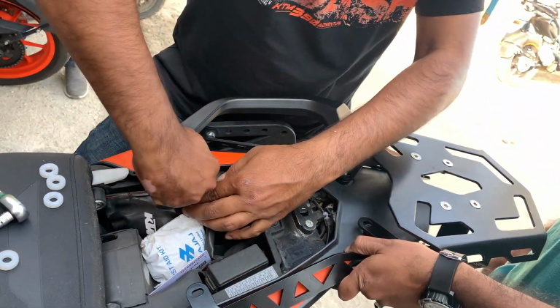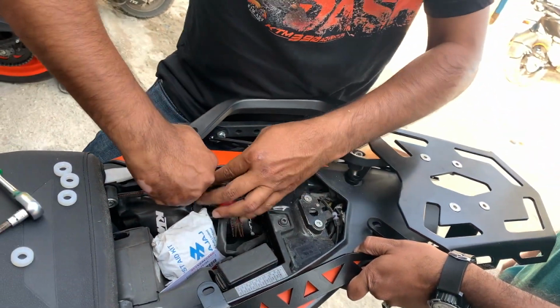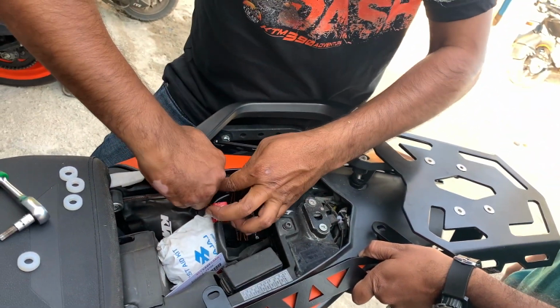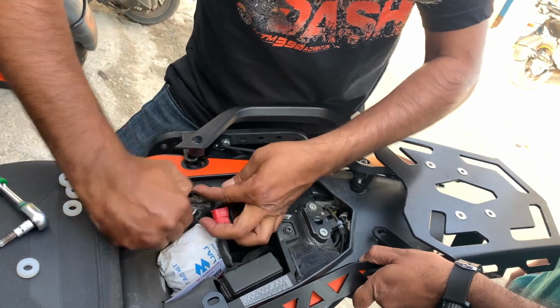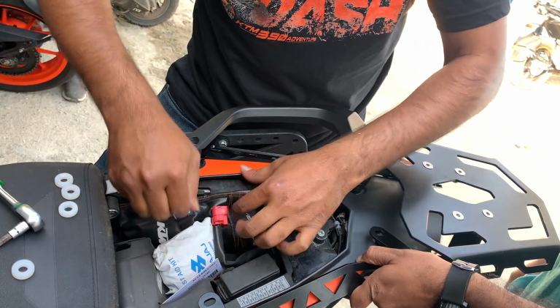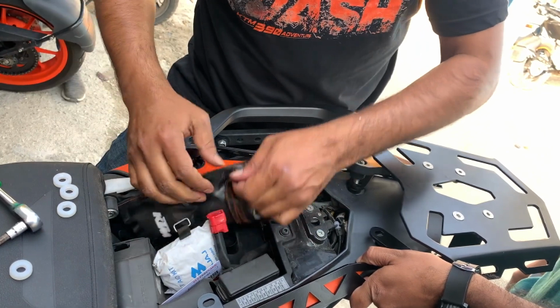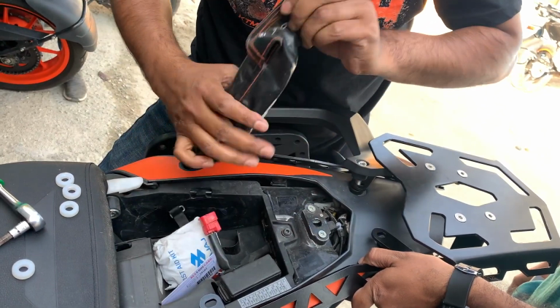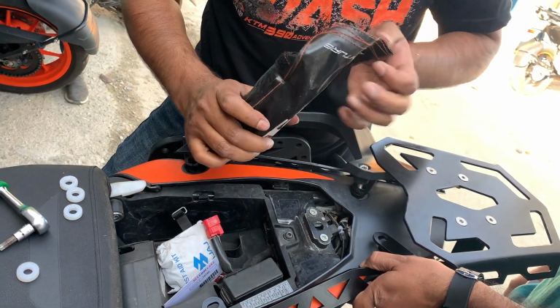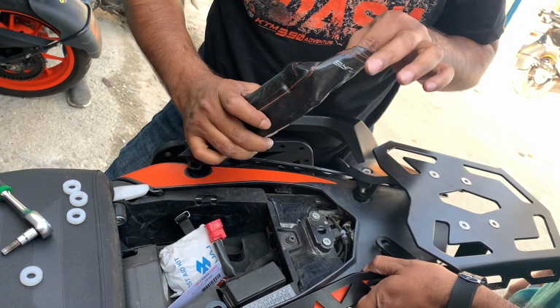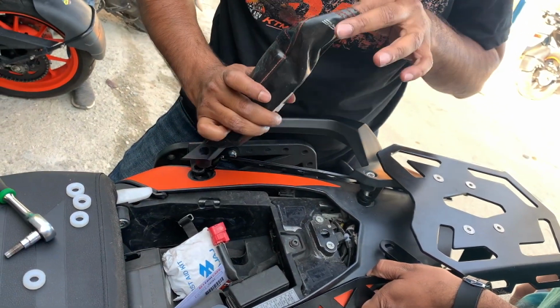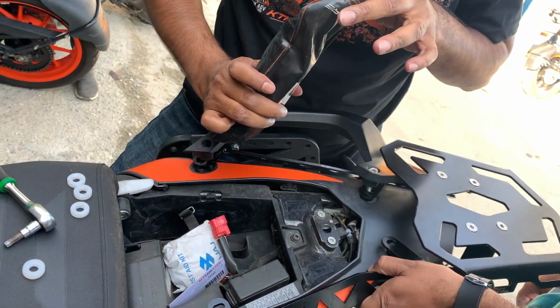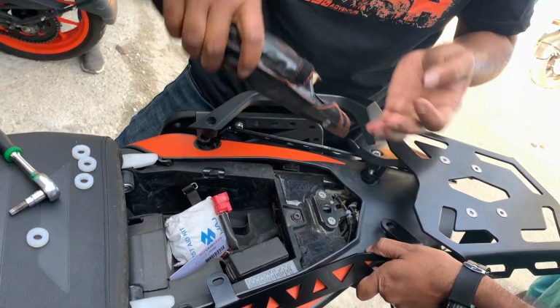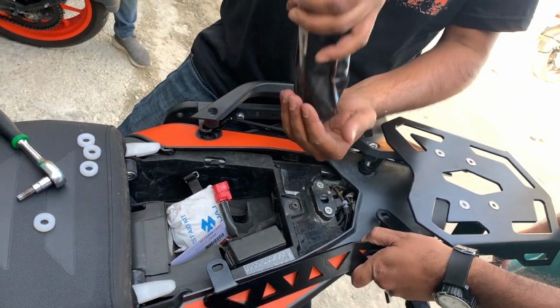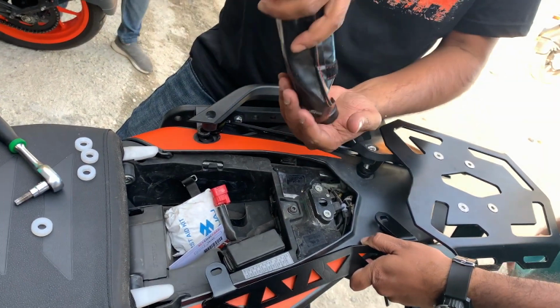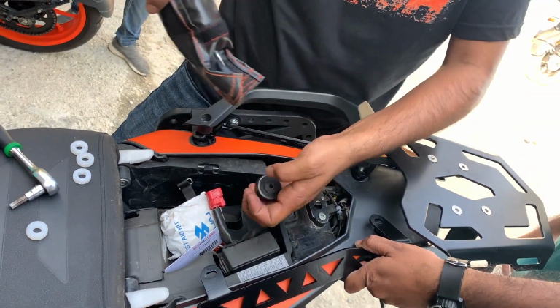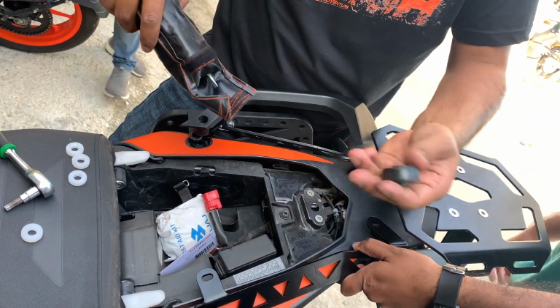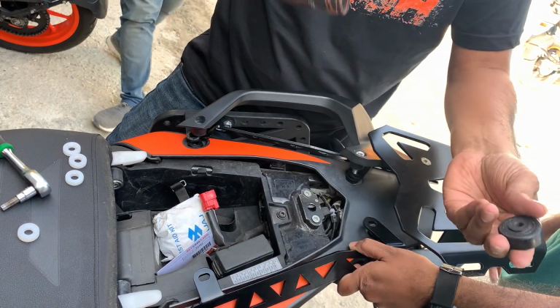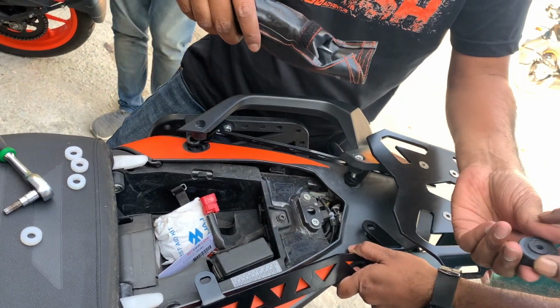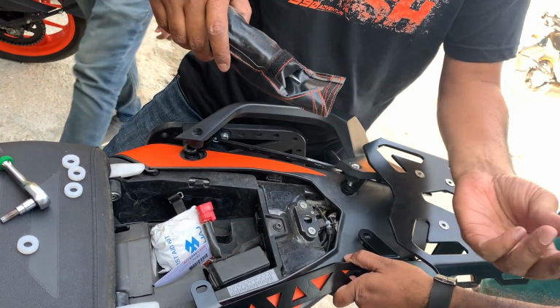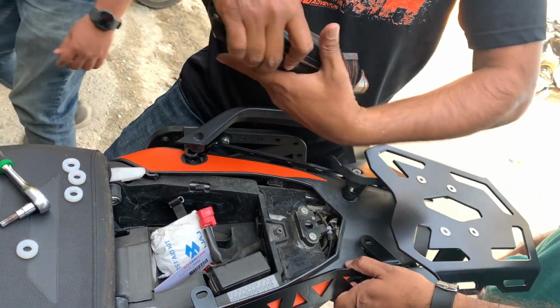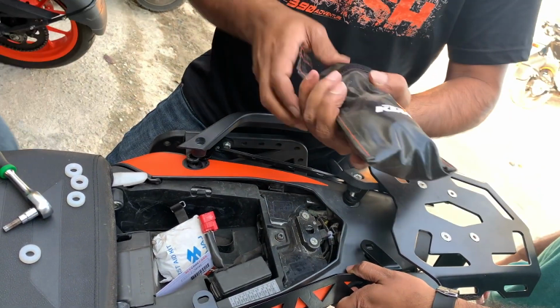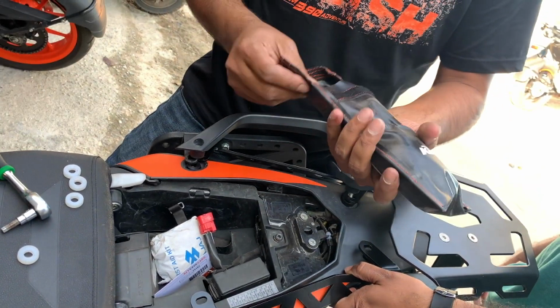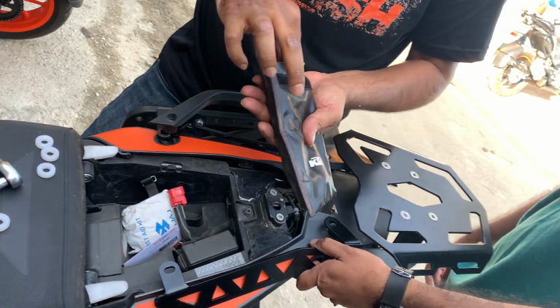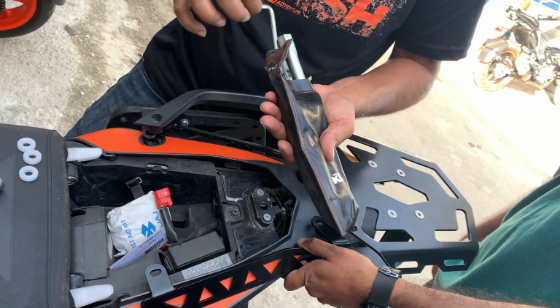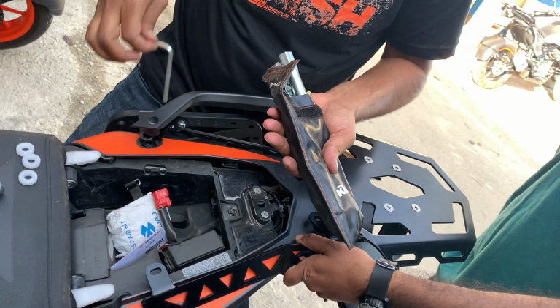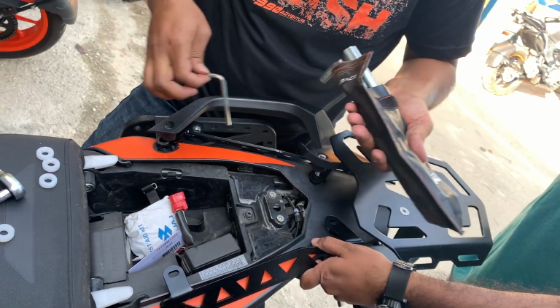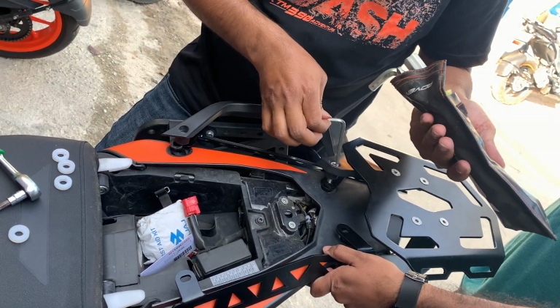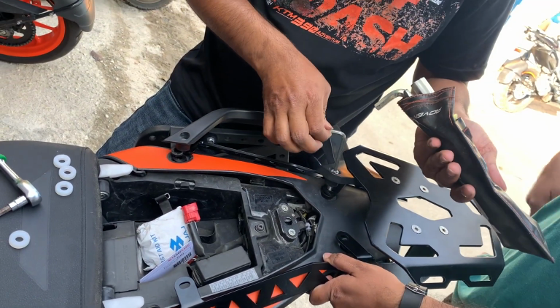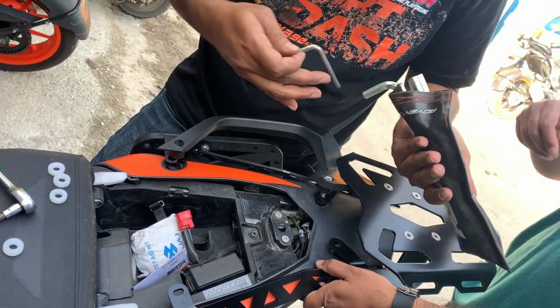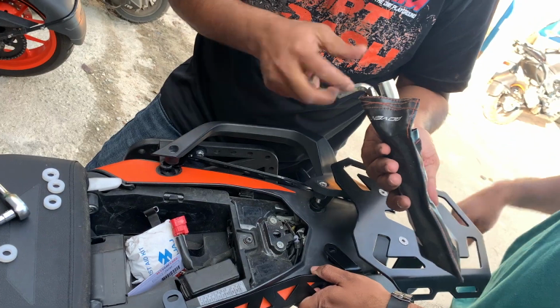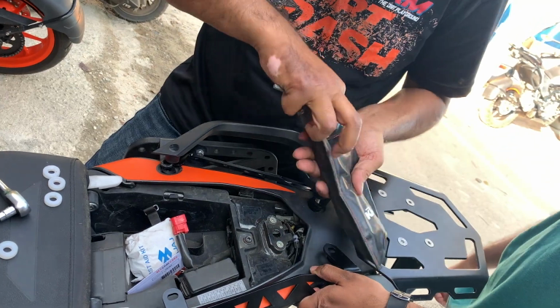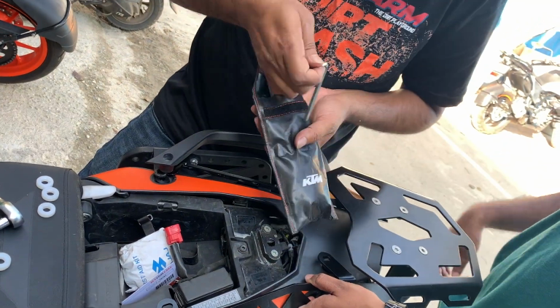There are other color options available as well. You can buy the brackets in orange or black, and you can buy the top plate in silver or black, so you can mix and match to your preferences.